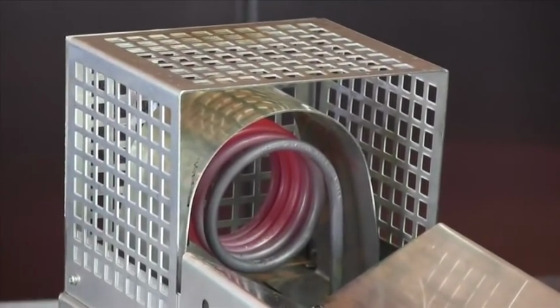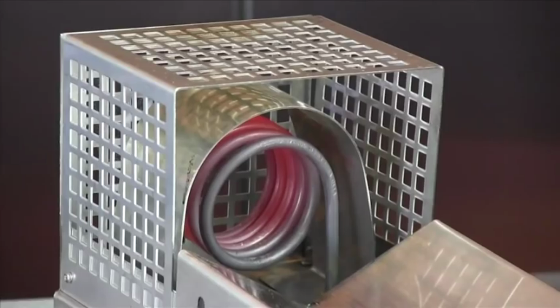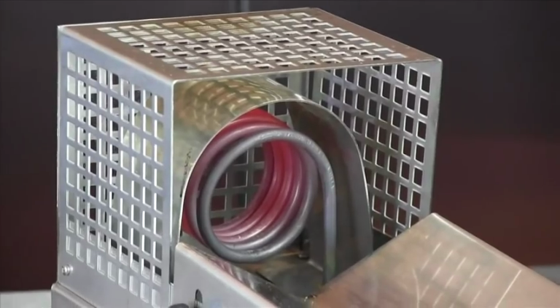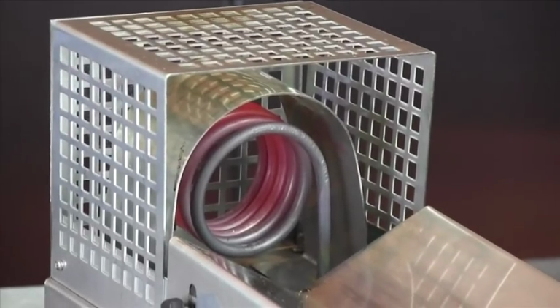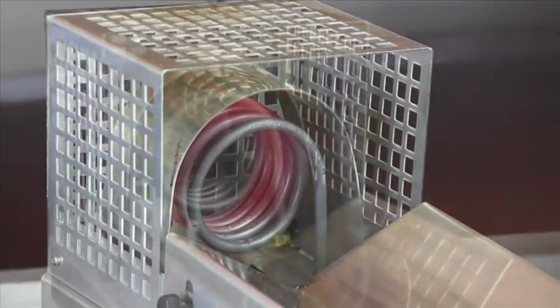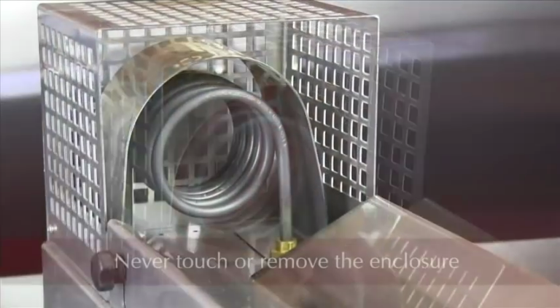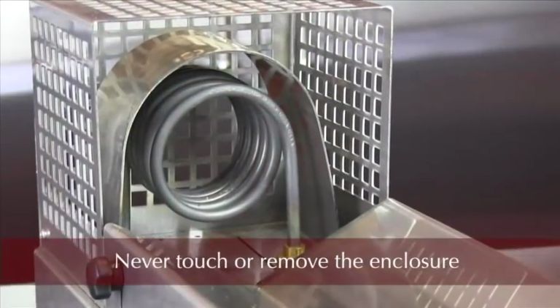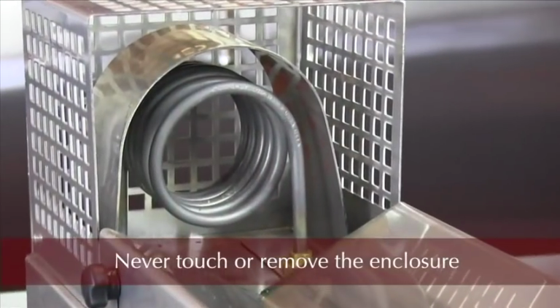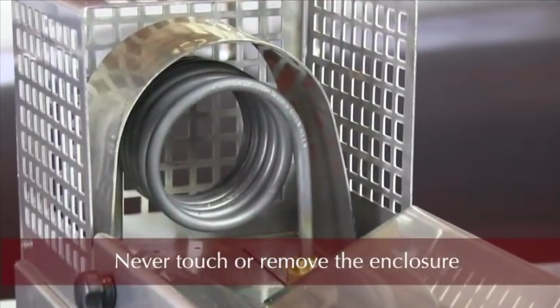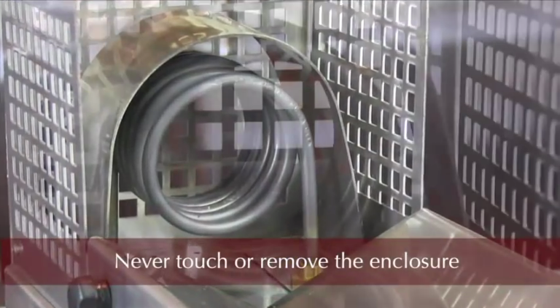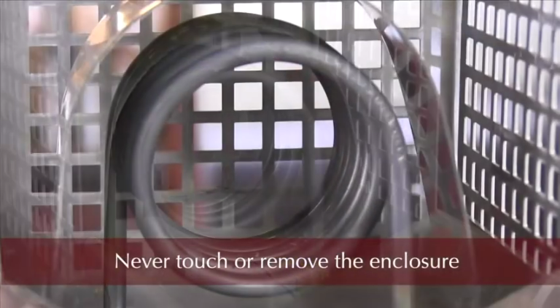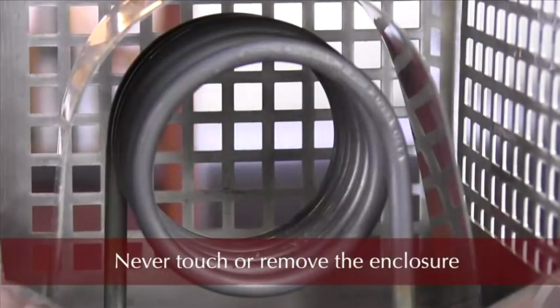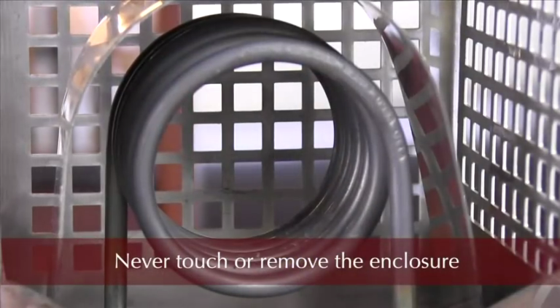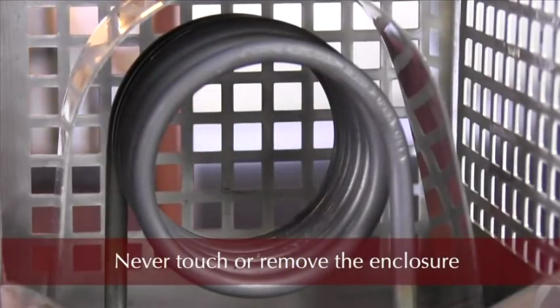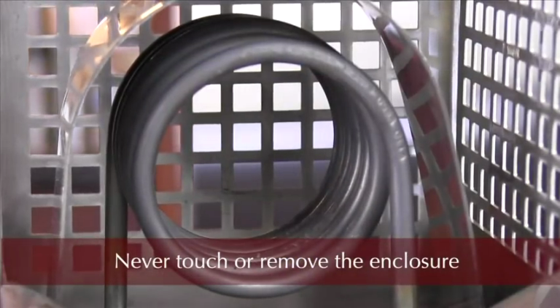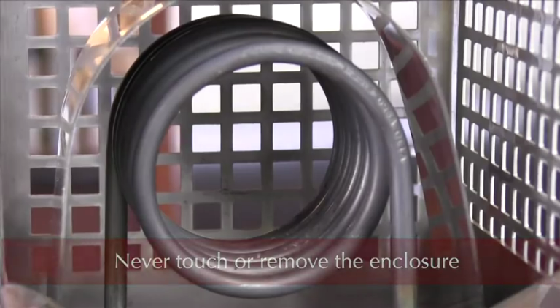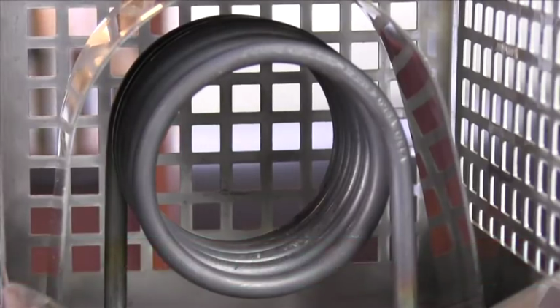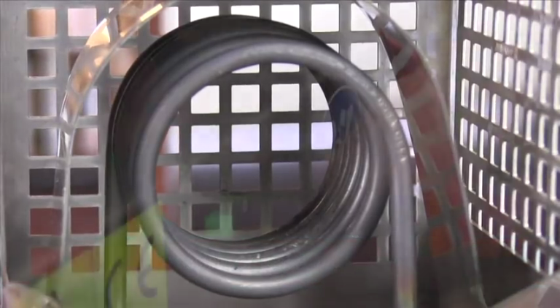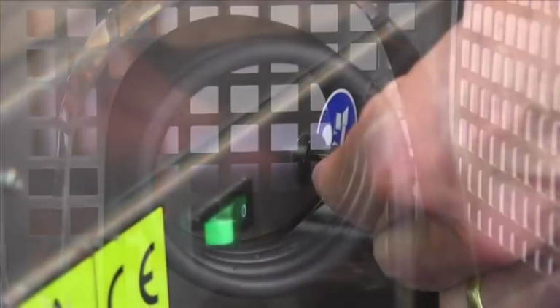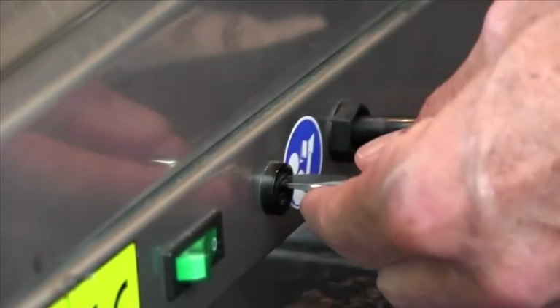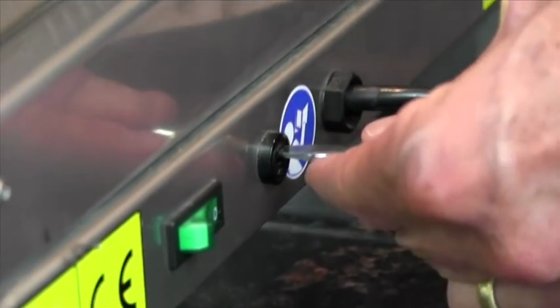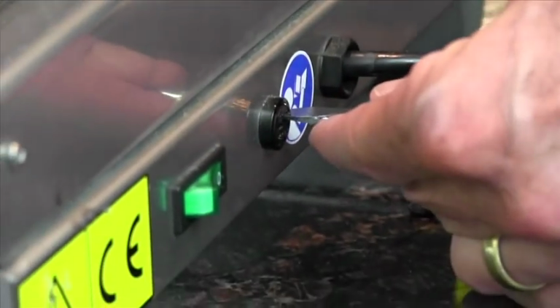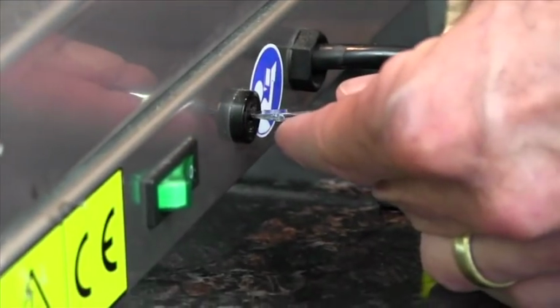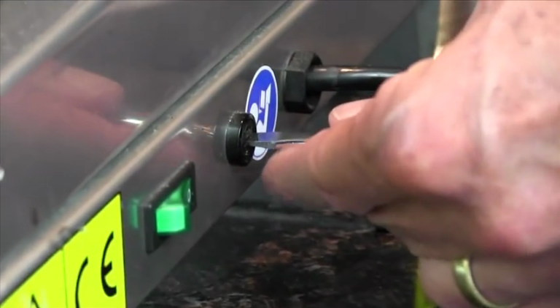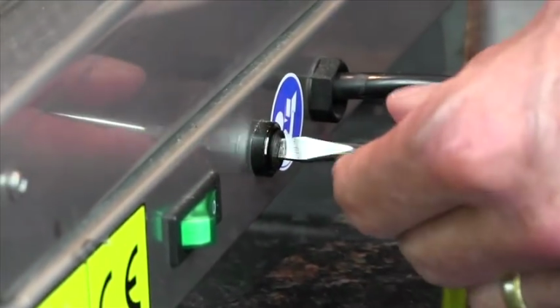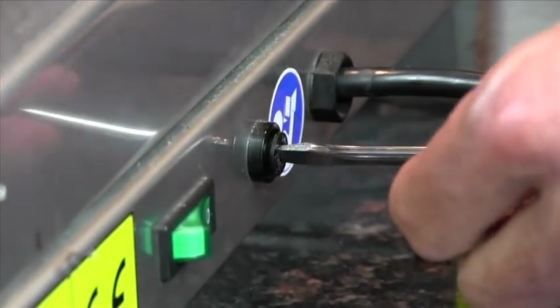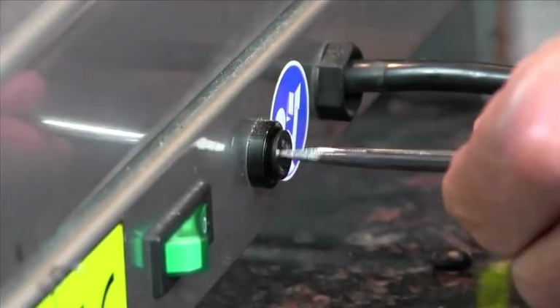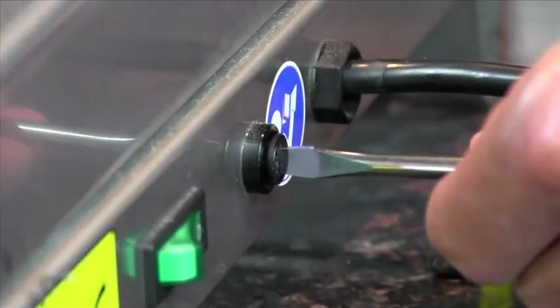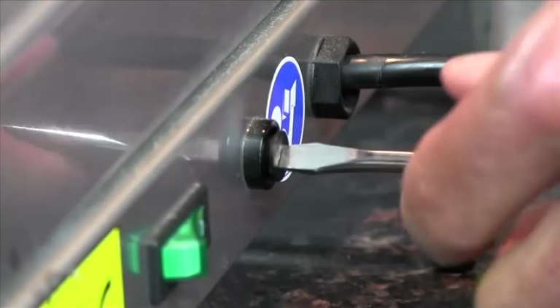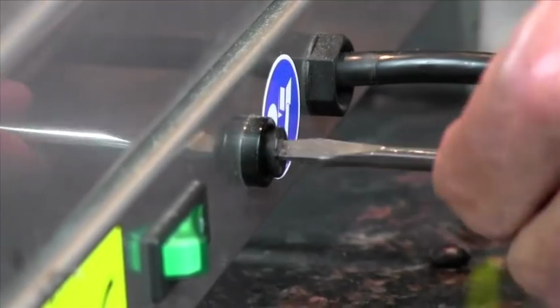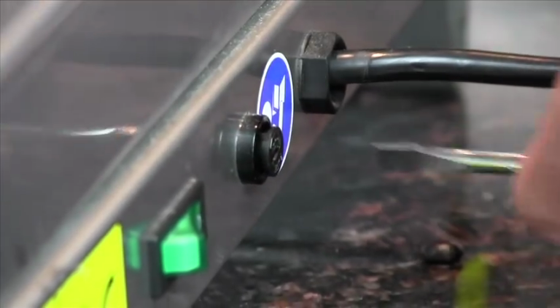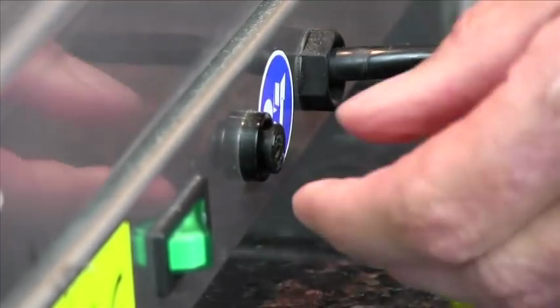It's very important that you never remove the enclosure under any circumstances, as it gets very hot. This machine is nothing more than a heat coil, and so it will sometimes blow a fuse.